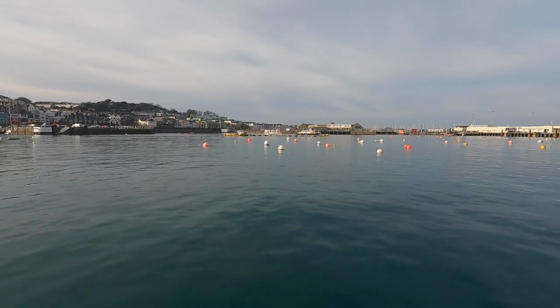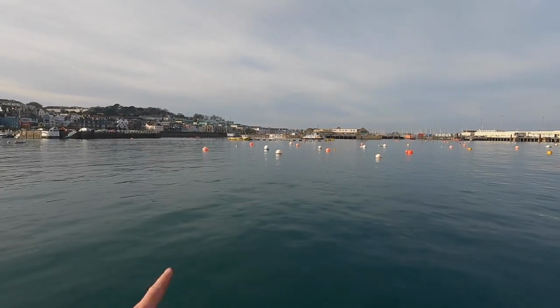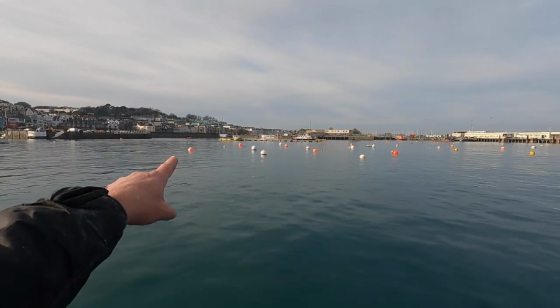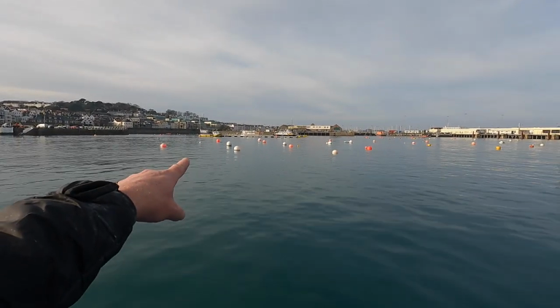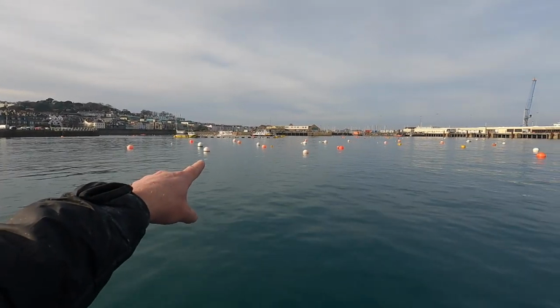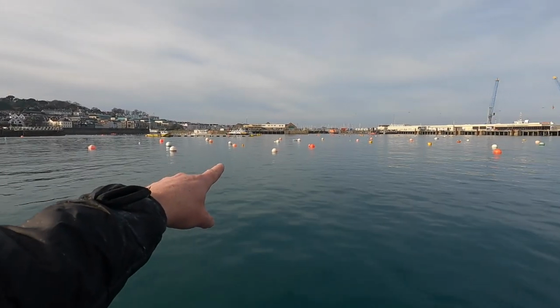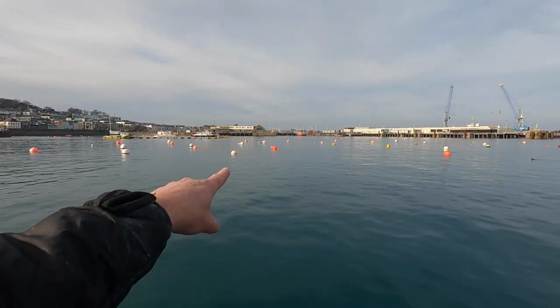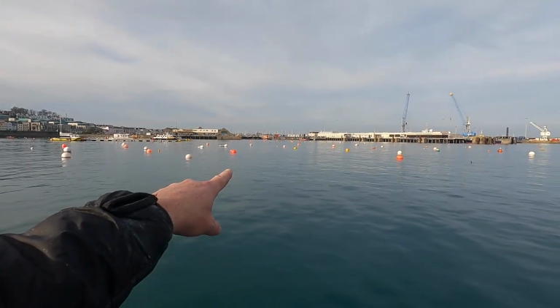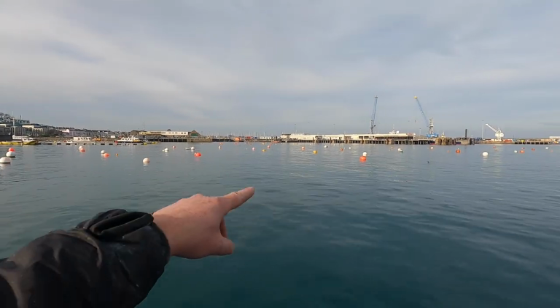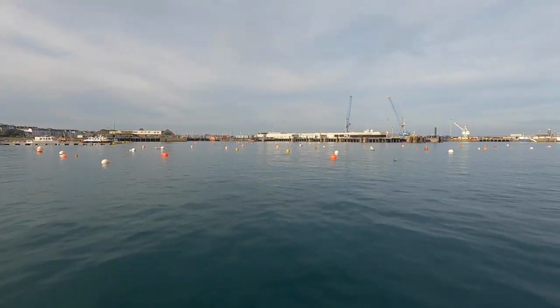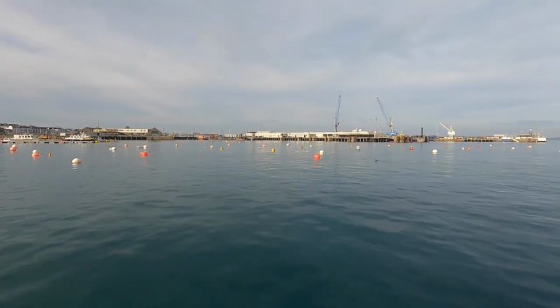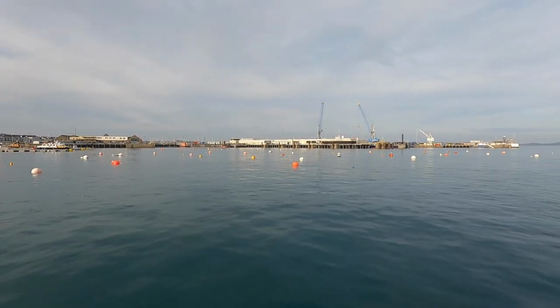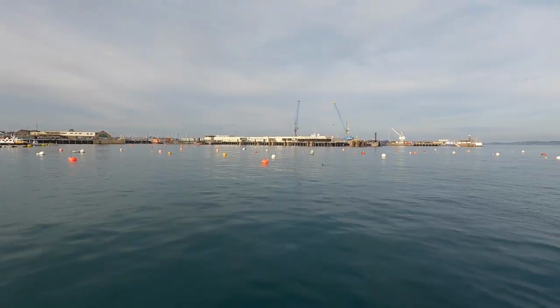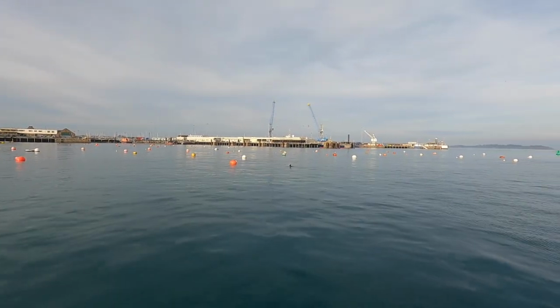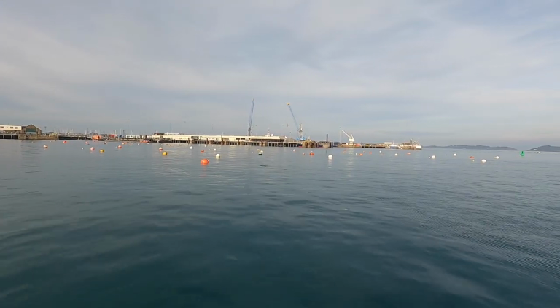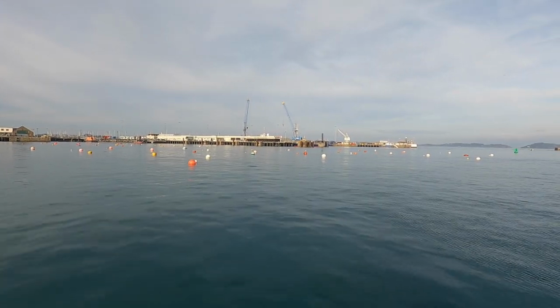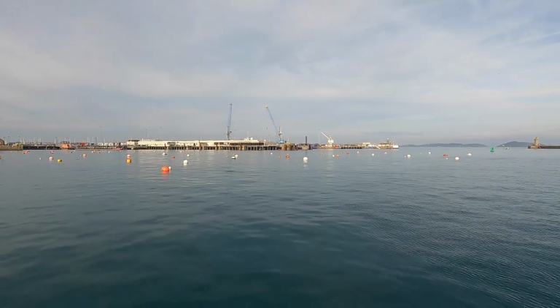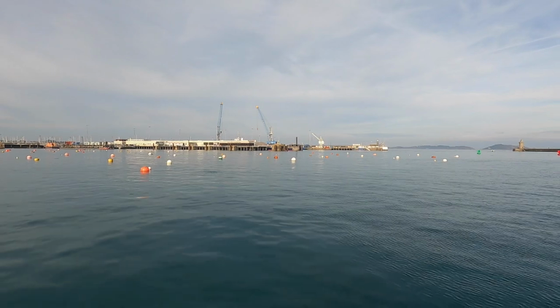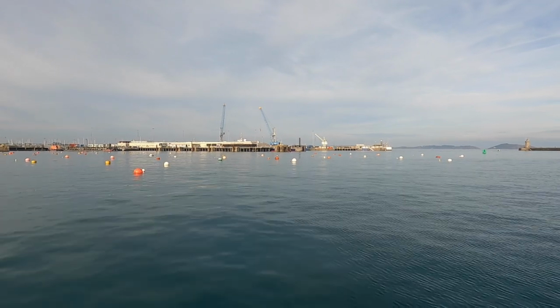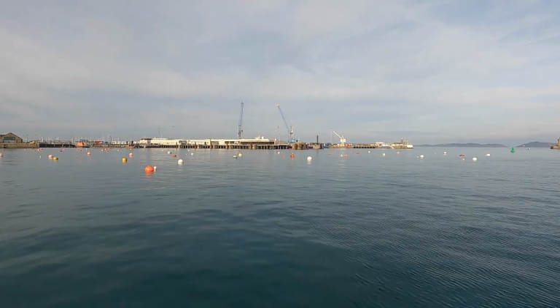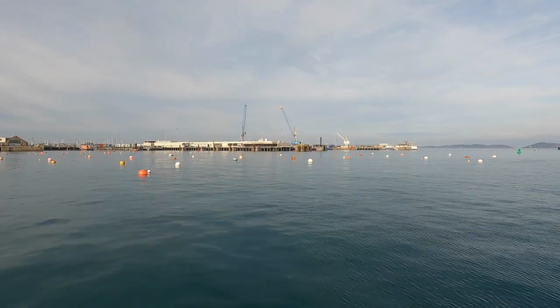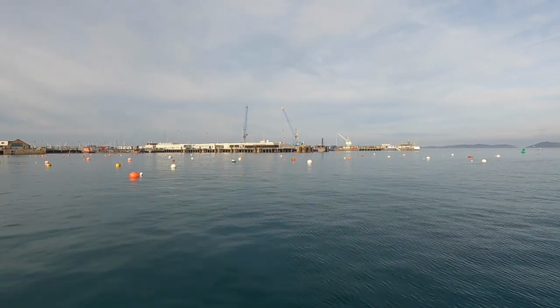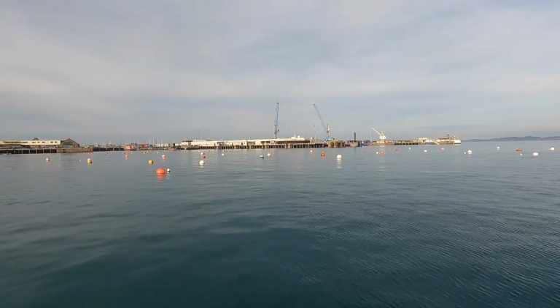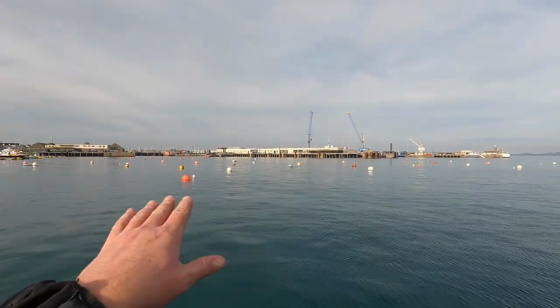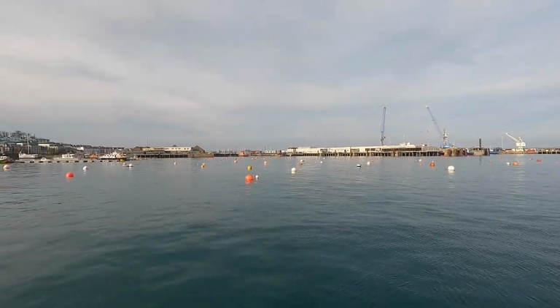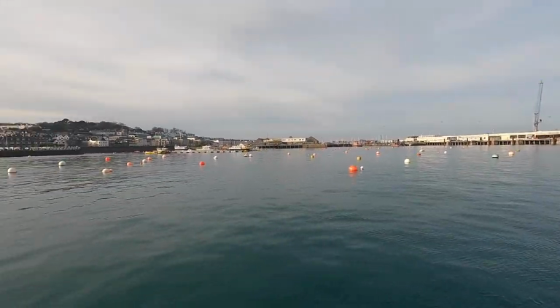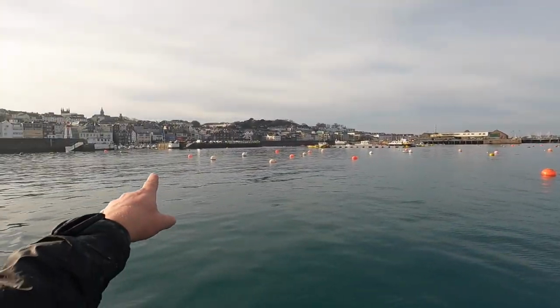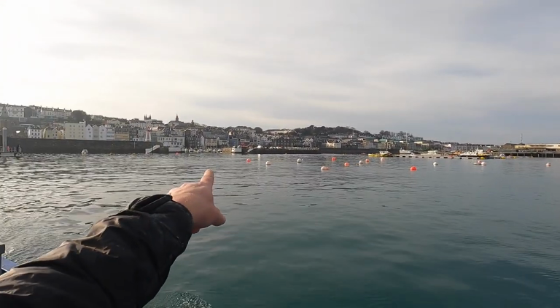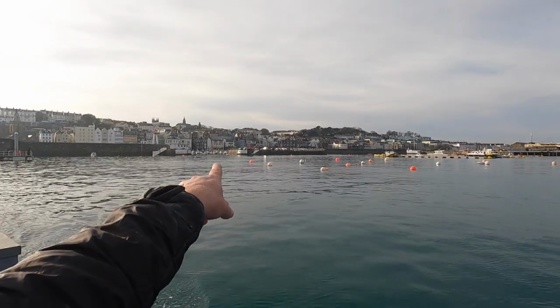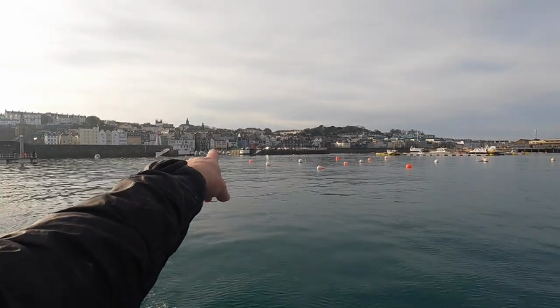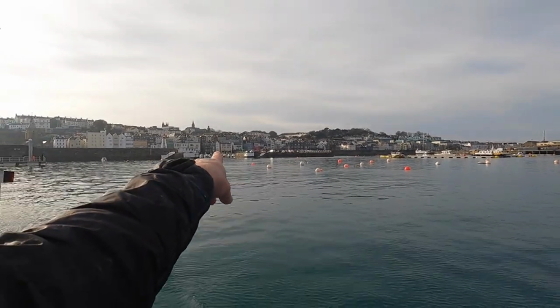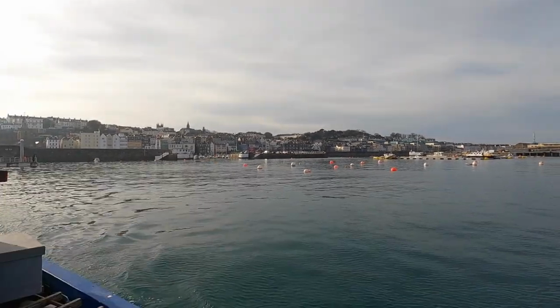Look at this — it looks weird. No boats on any of these moorings. I don't think I've ever seen it like this before. All the fishing boats have had to leave the moorings and go into the marinas. The fishing boats are in the marina over there.